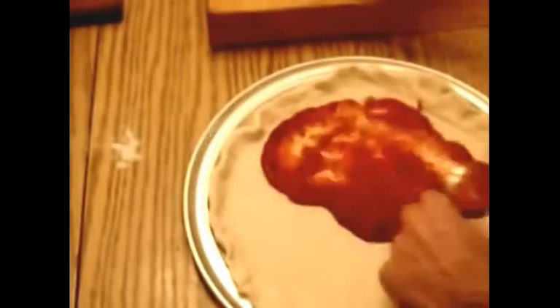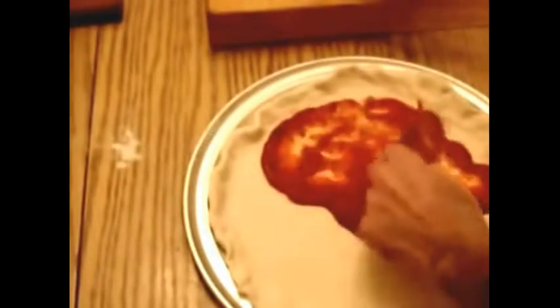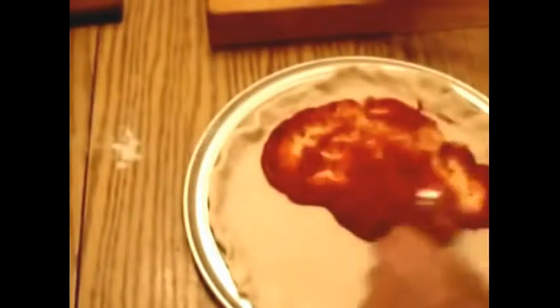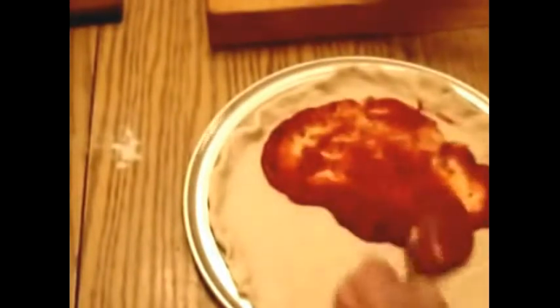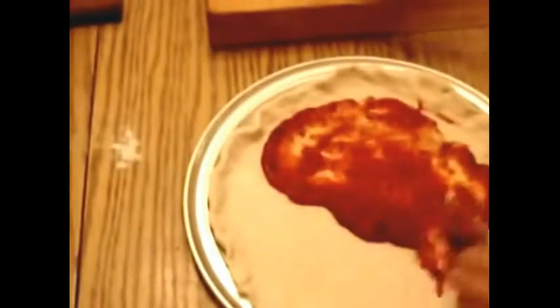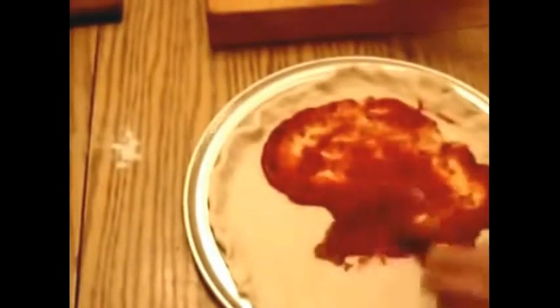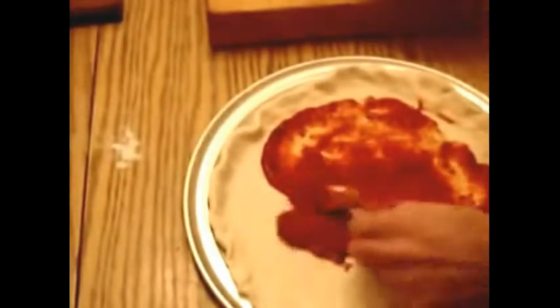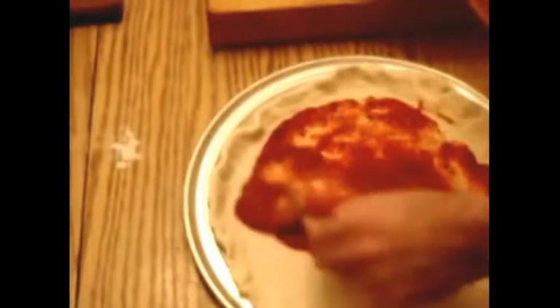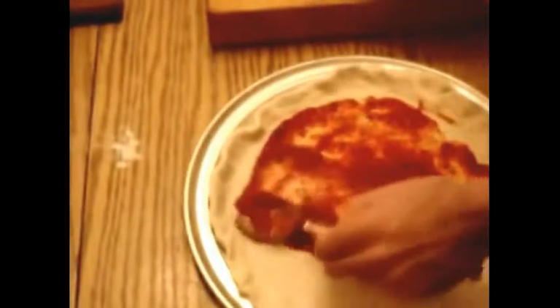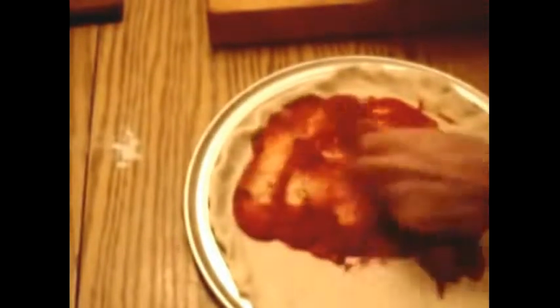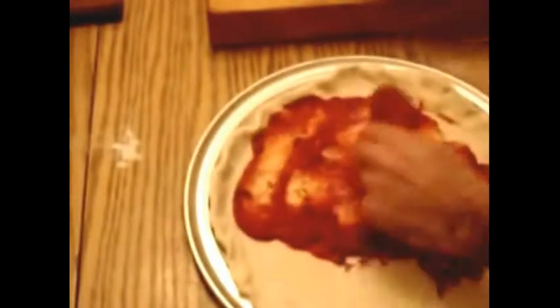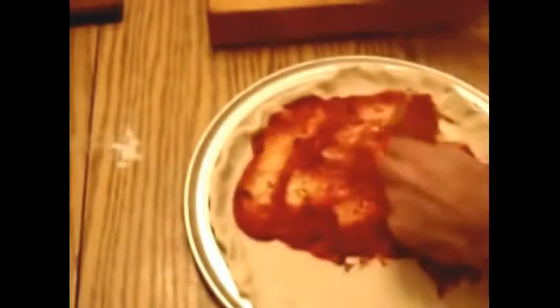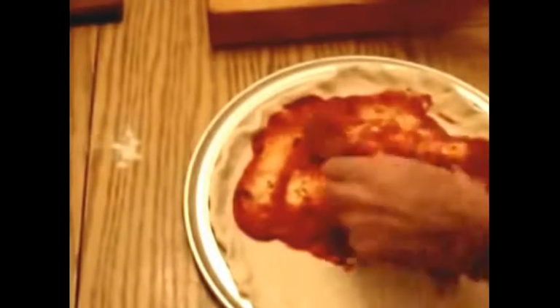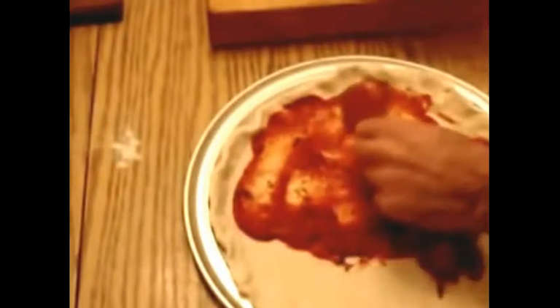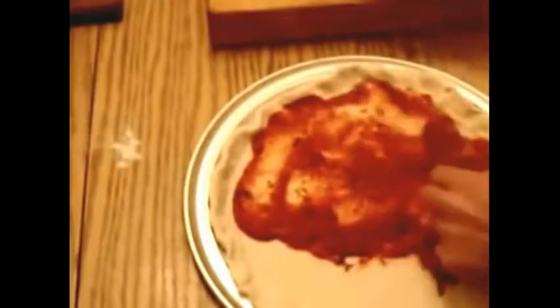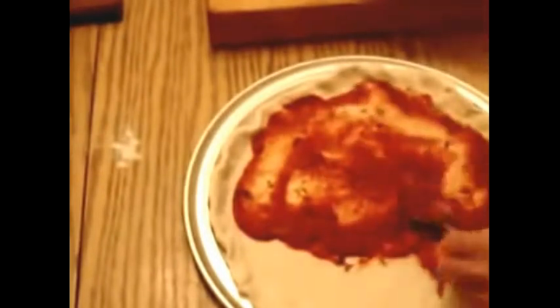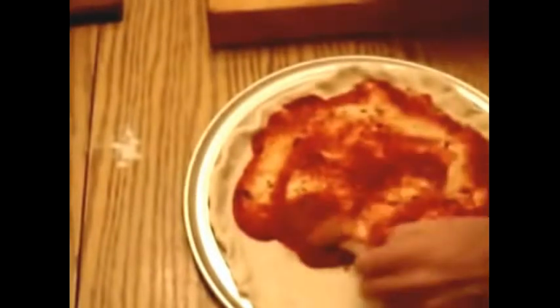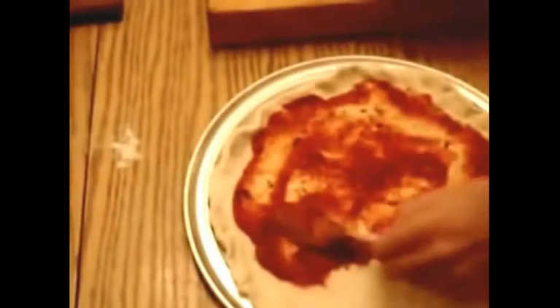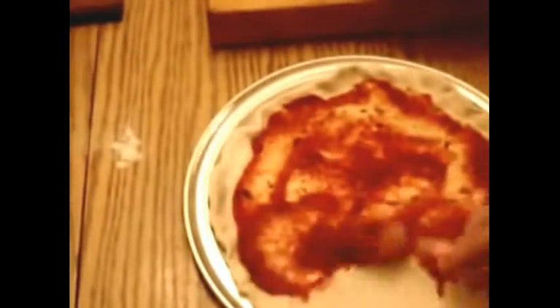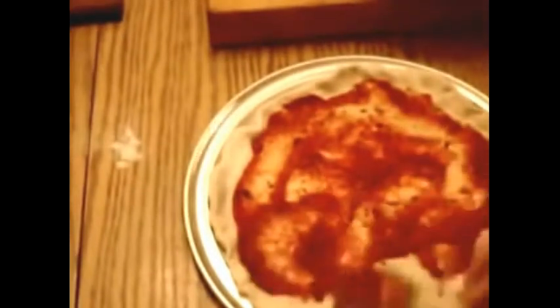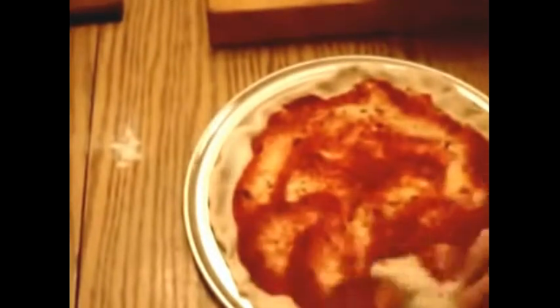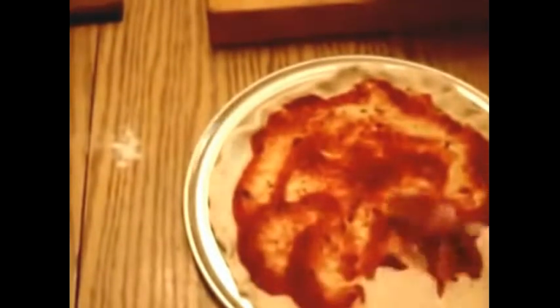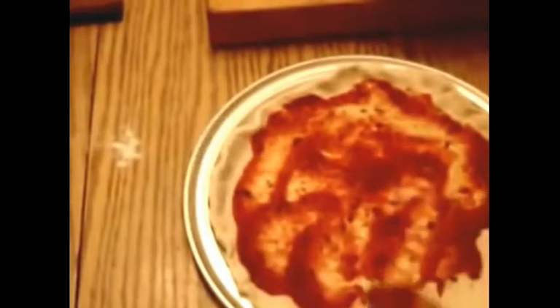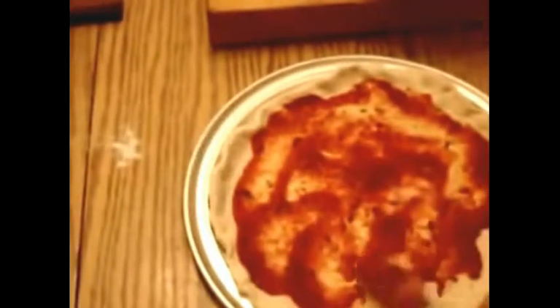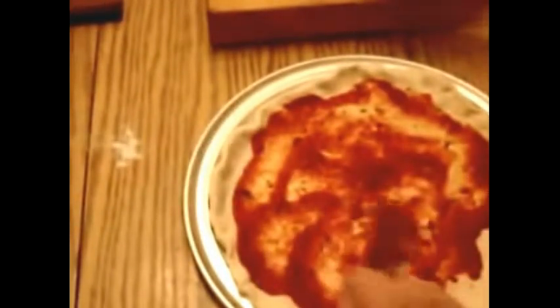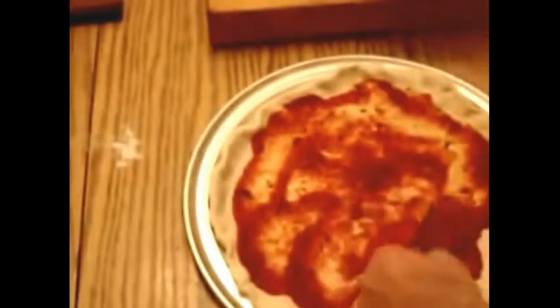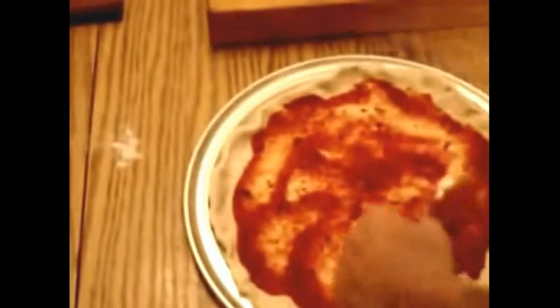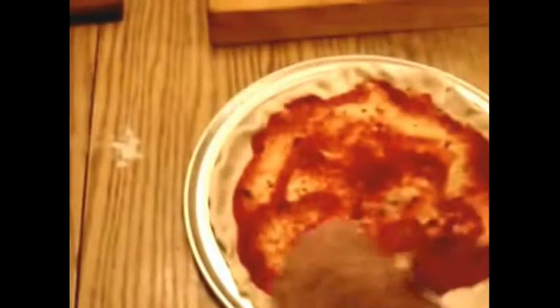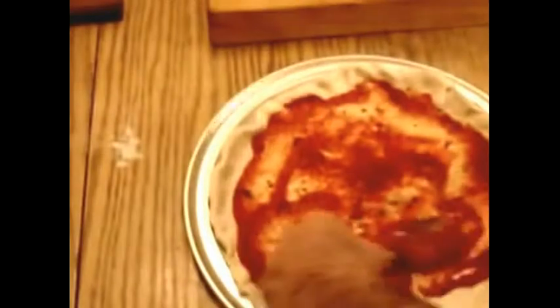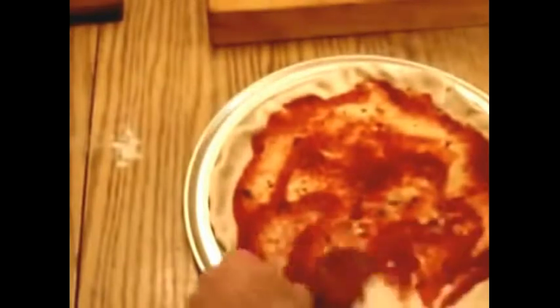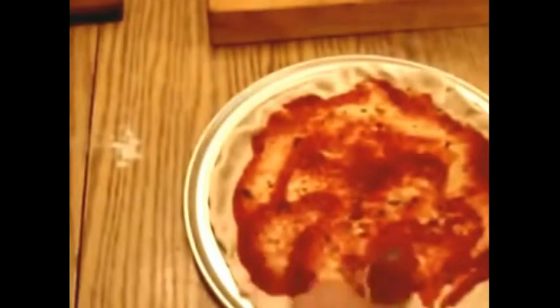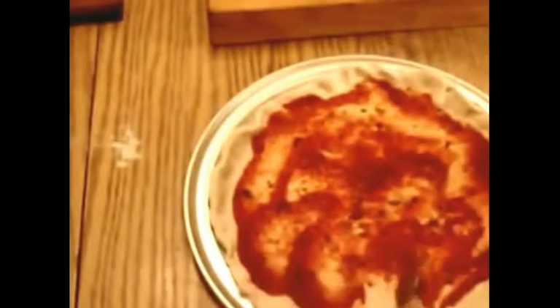Nice and thin like so, round and round, right up to the edge. Not too much sauce, not too much cheese — makes a very good pizza.